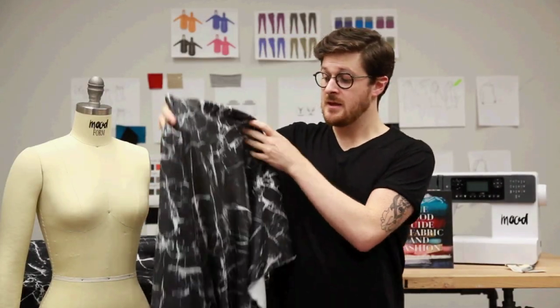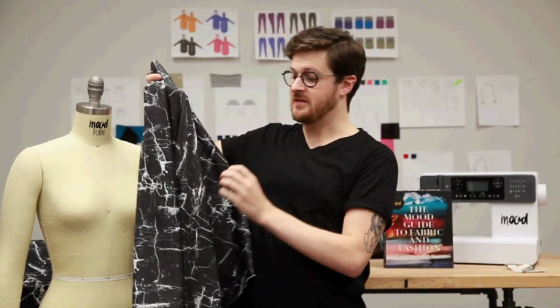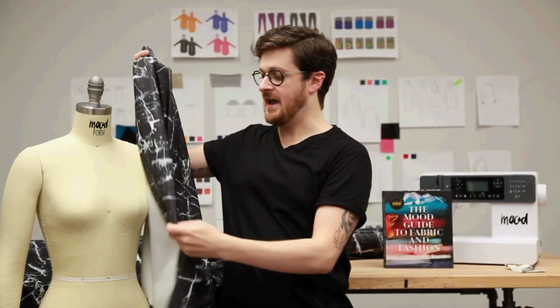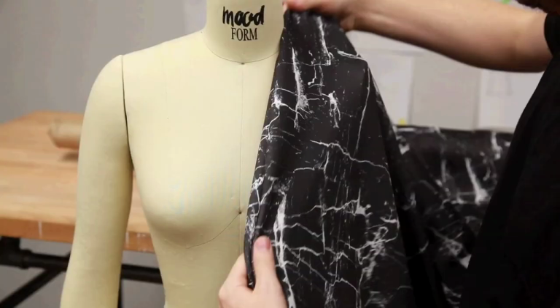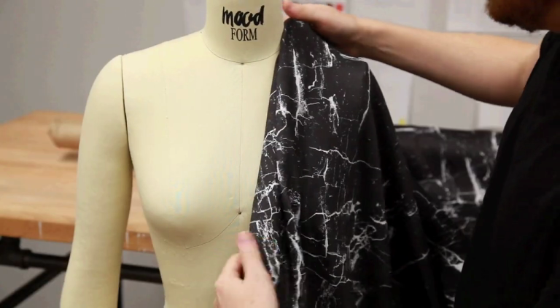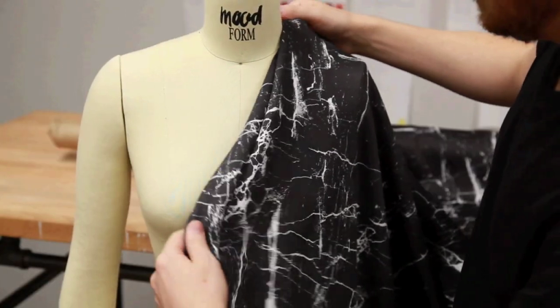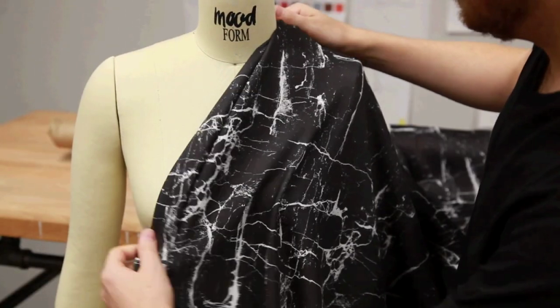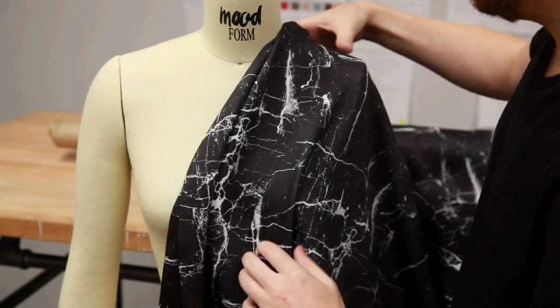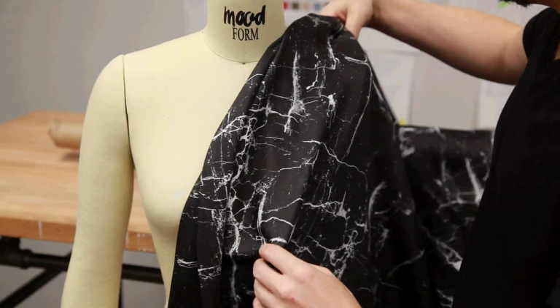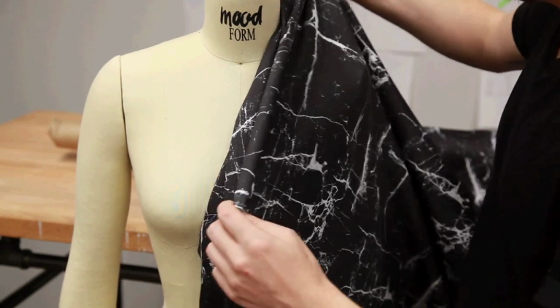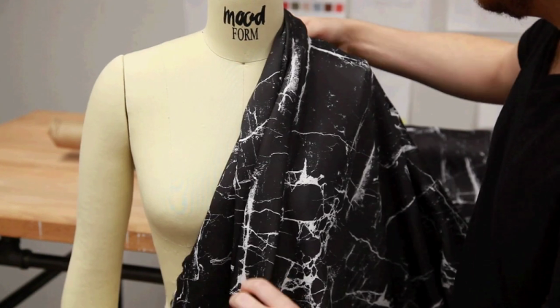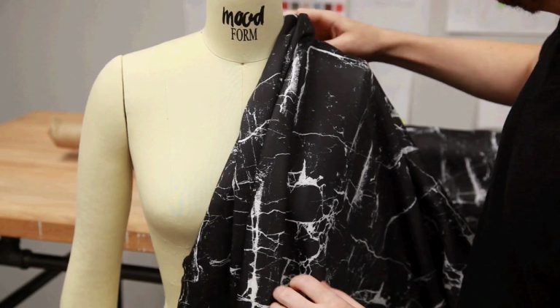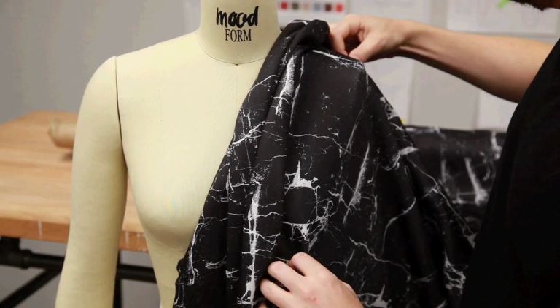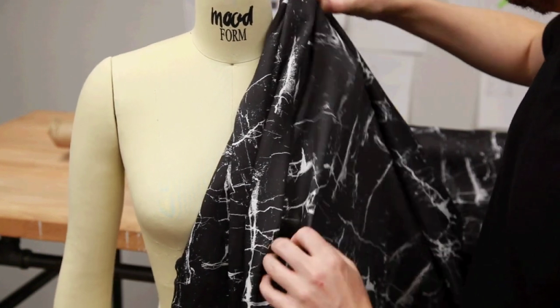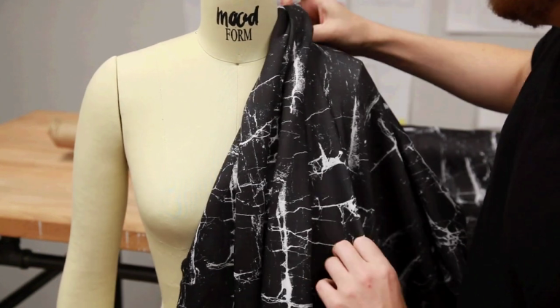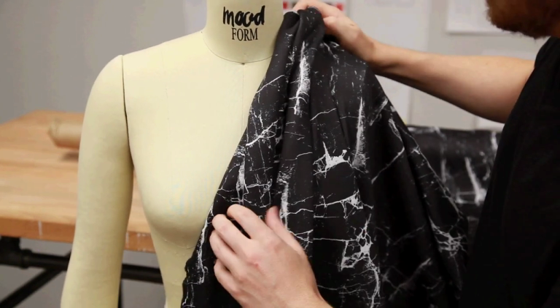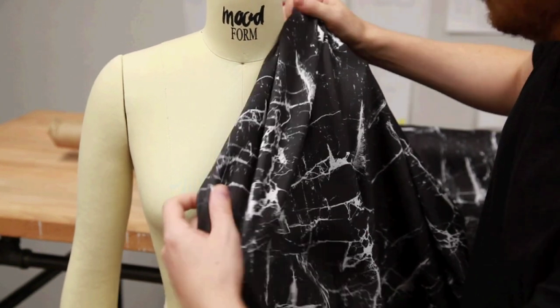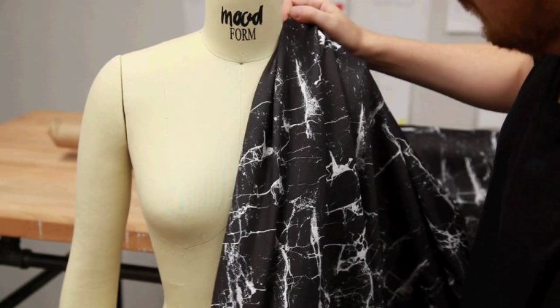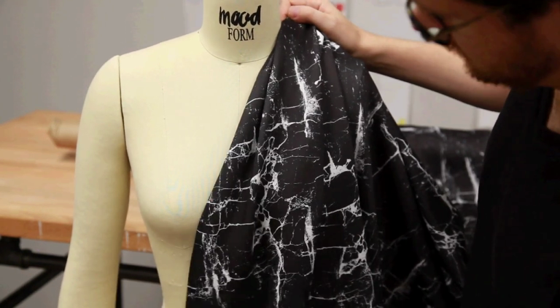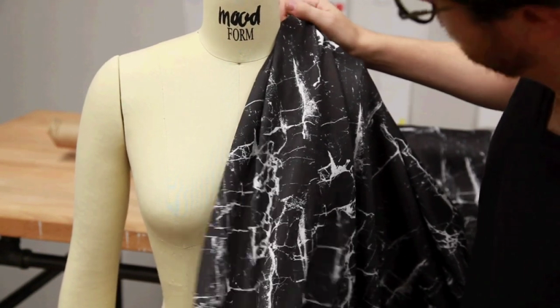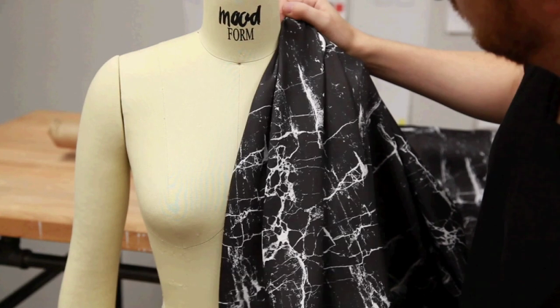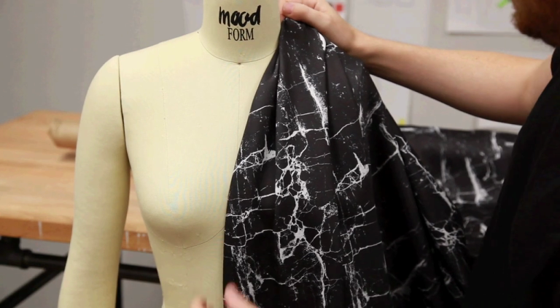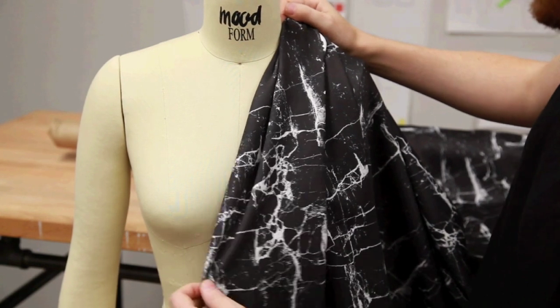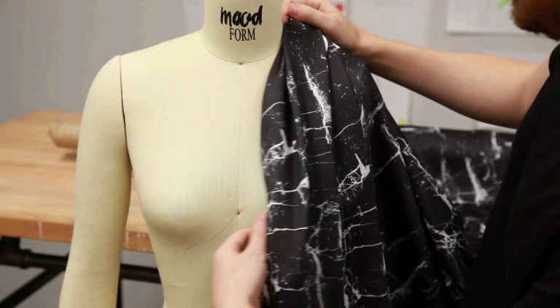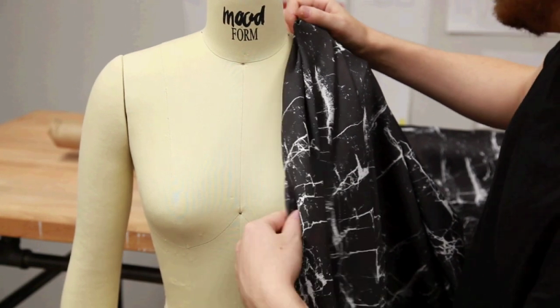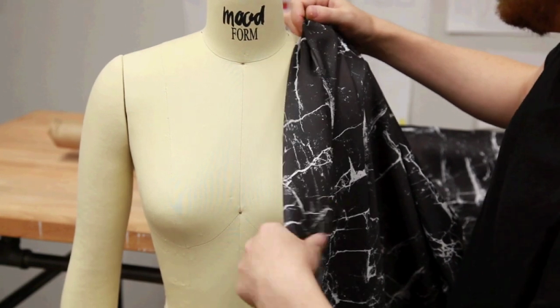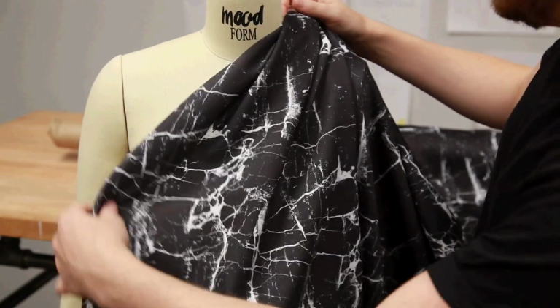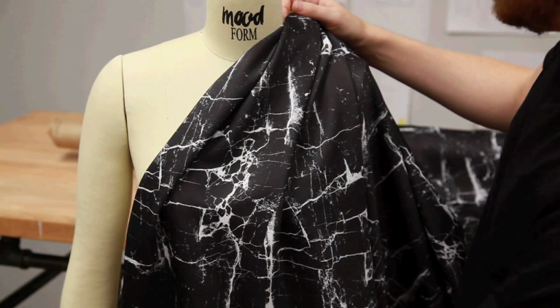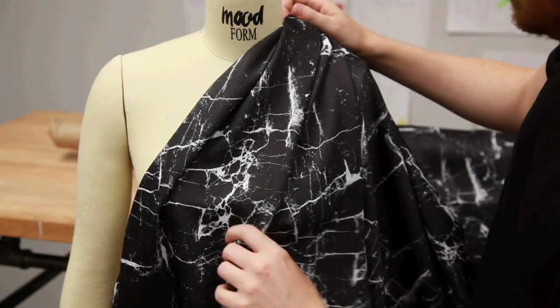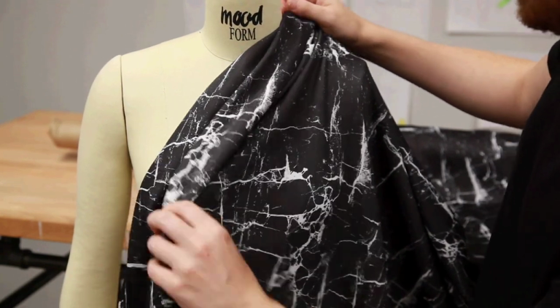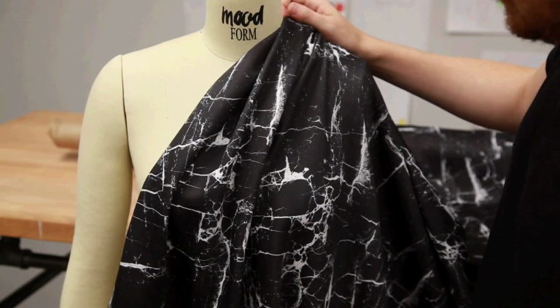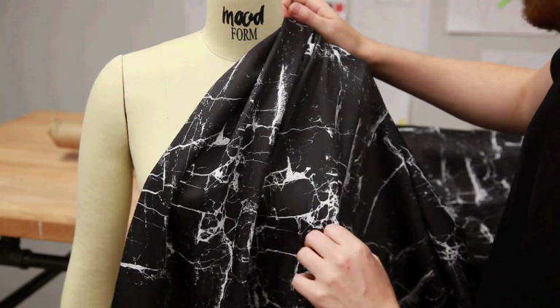Since it has this kind of heavy, beautiful drape, that means it's ideal for a lot of projects. So instead of just doing a wetsuit, you could make a dress, pants, or some kind of jacket, and that would look so great.